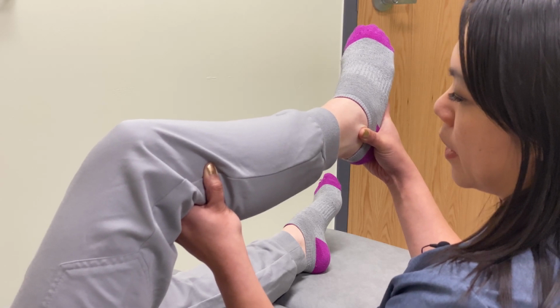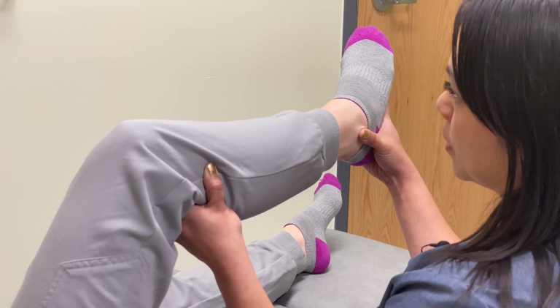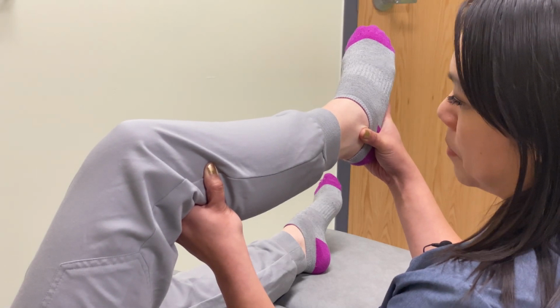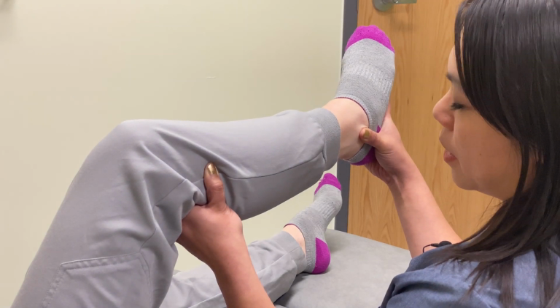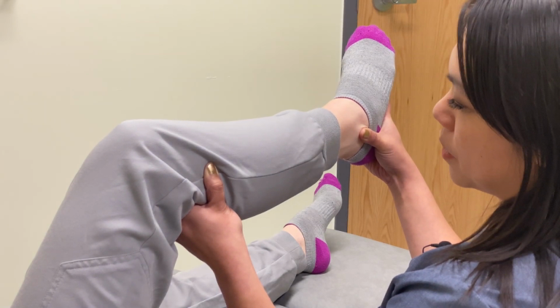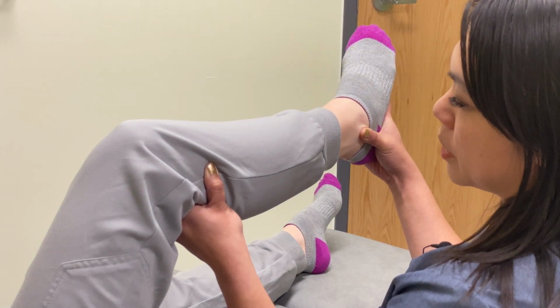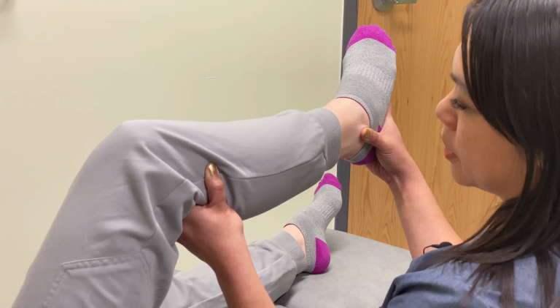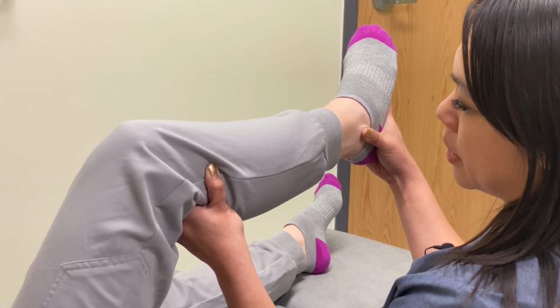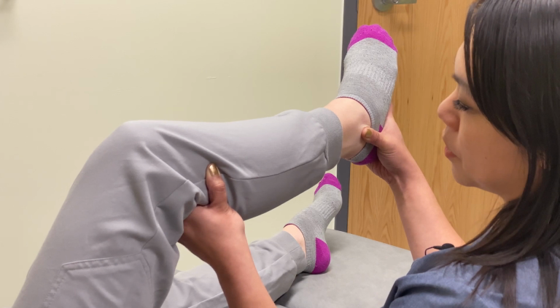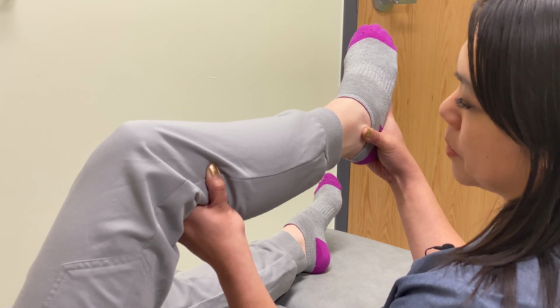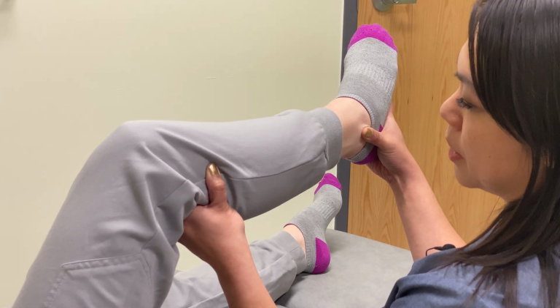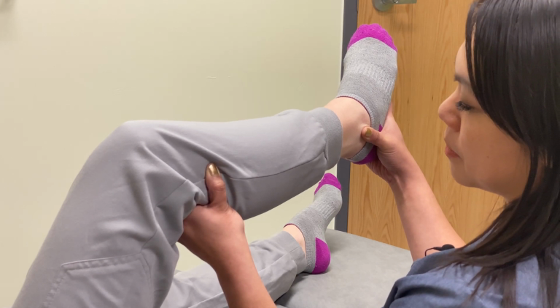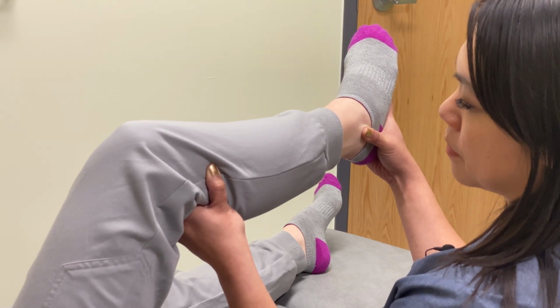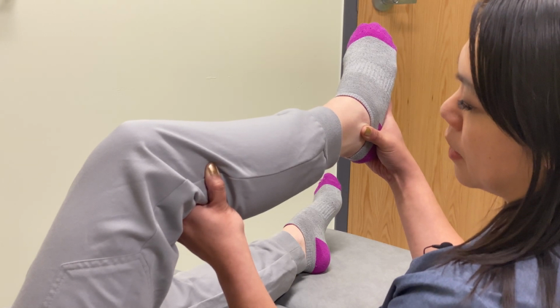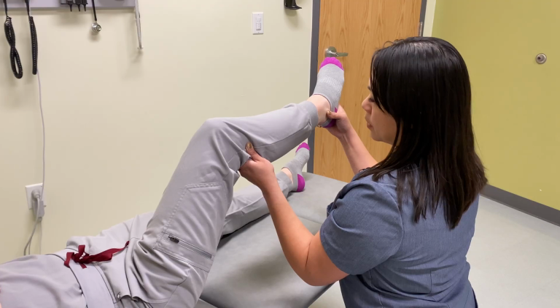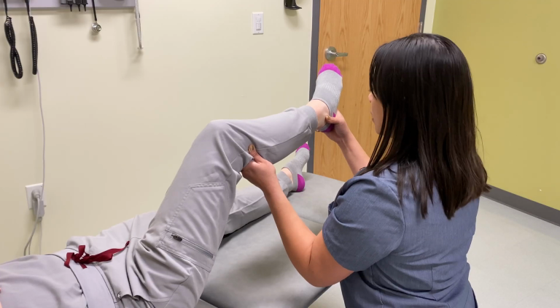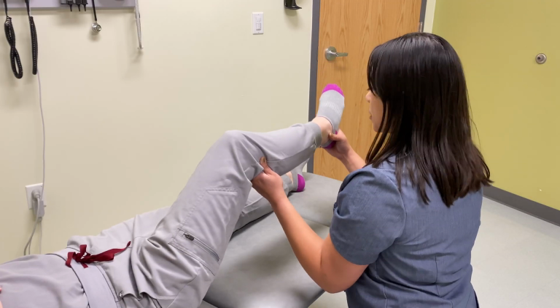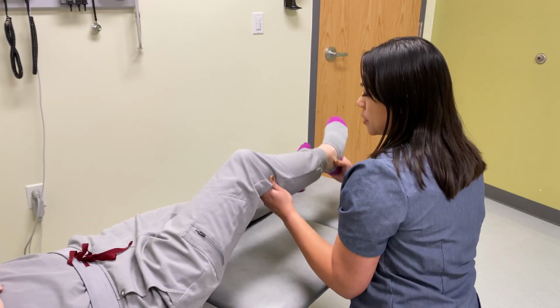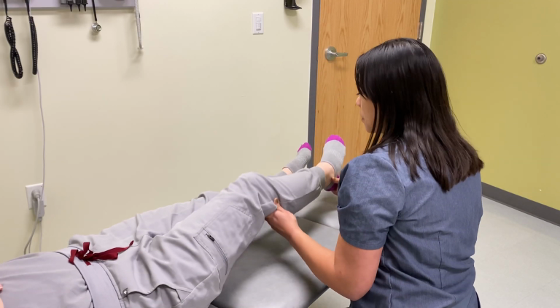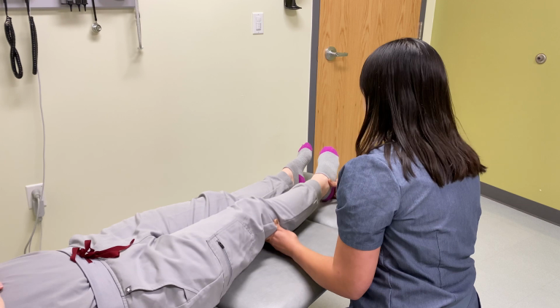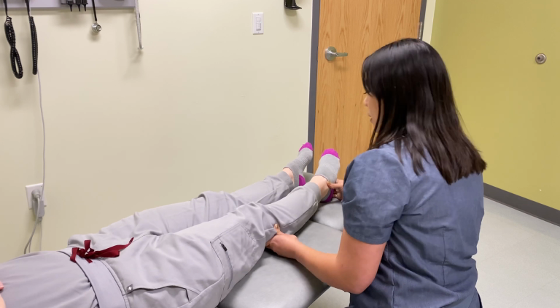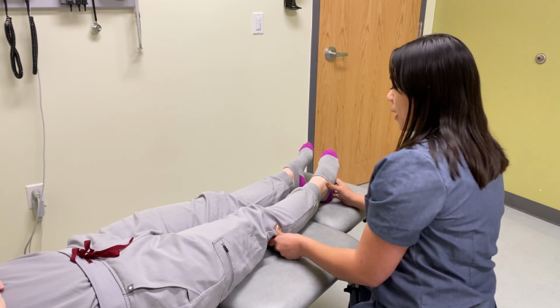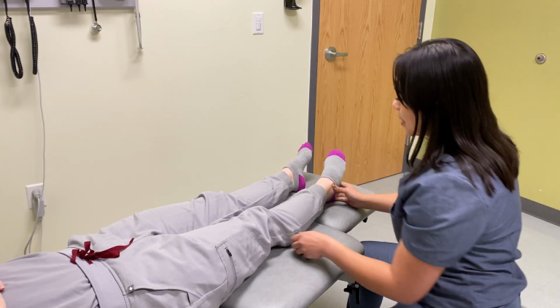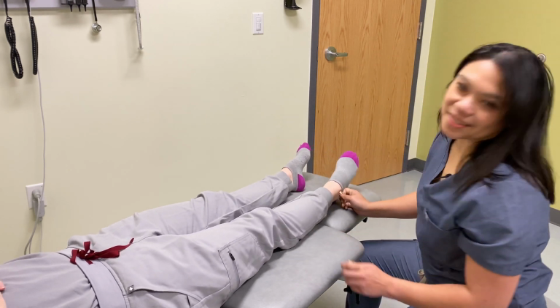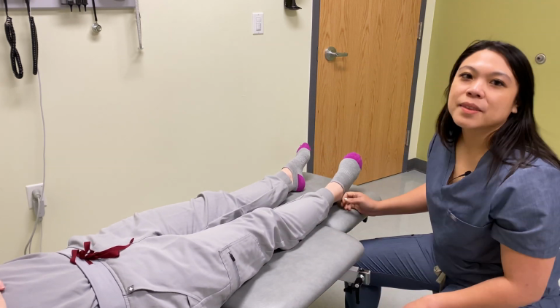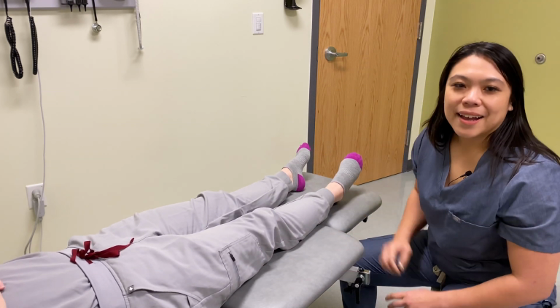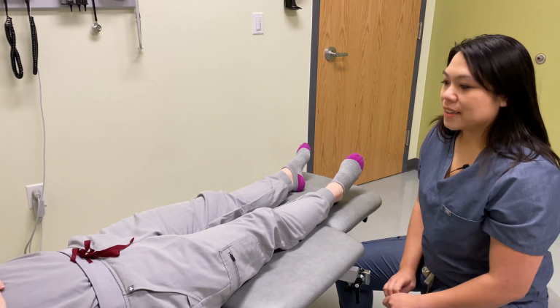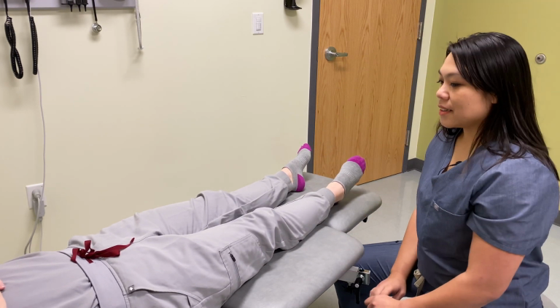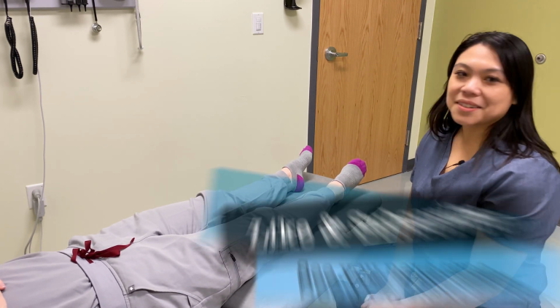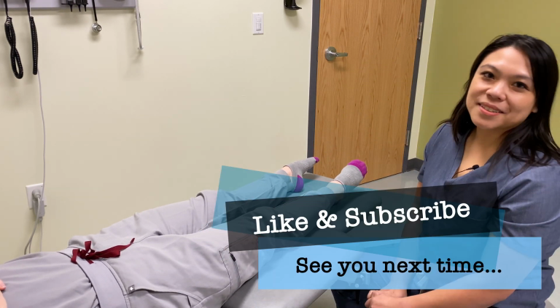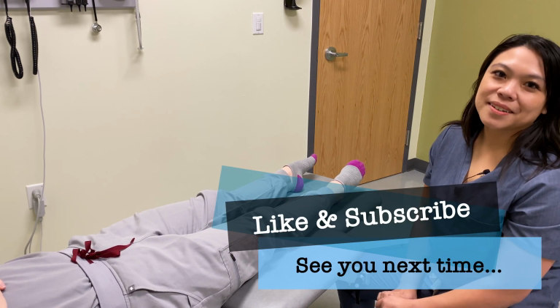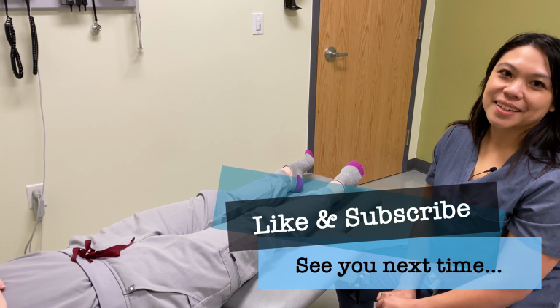And once I'm there, I'm going to hold it for 90 seconds or up to two minutes, and then I would return her to neutral and then reassess. And that concludes our technique.